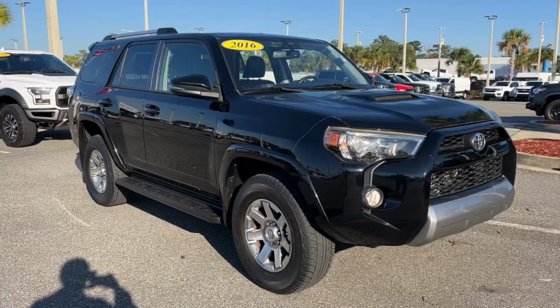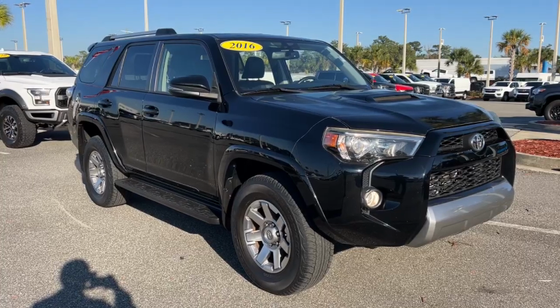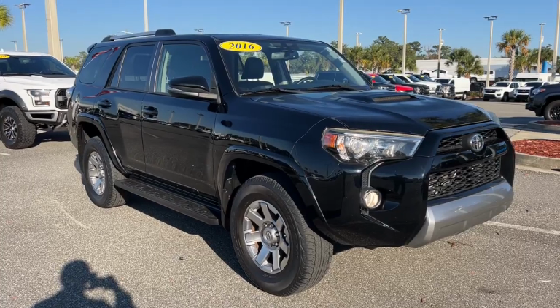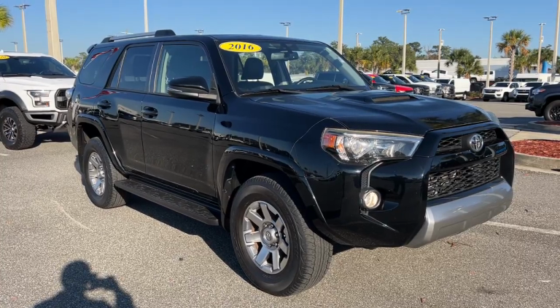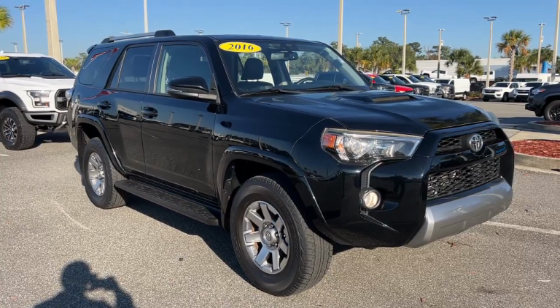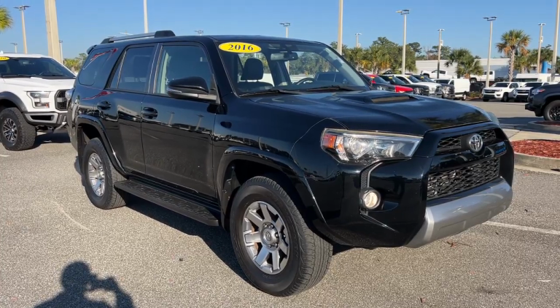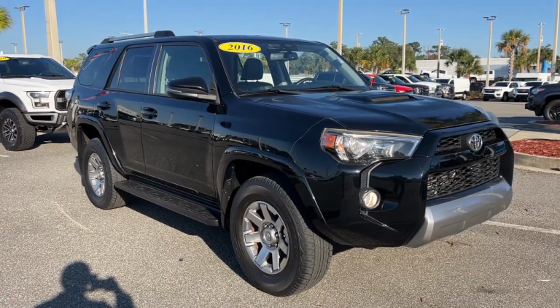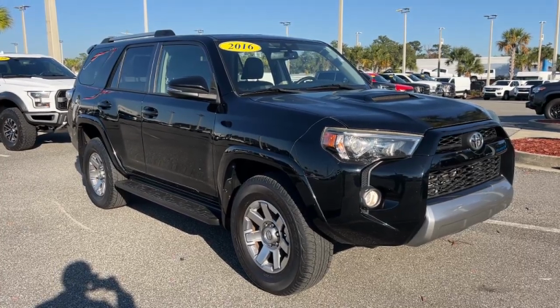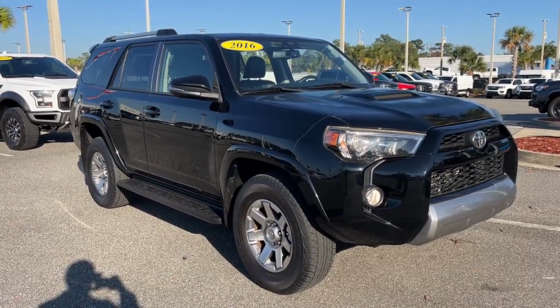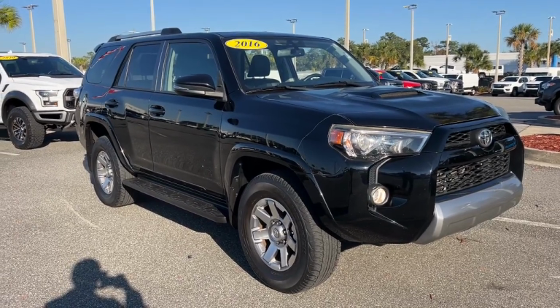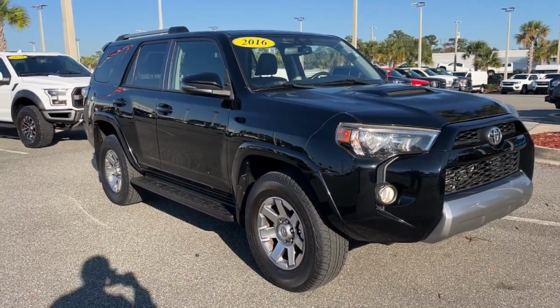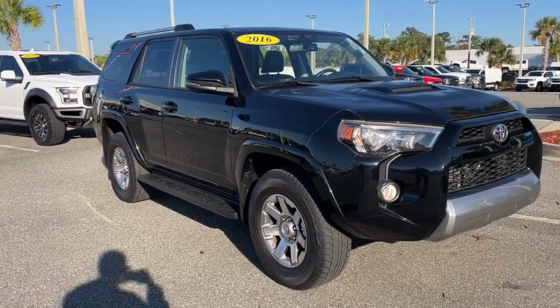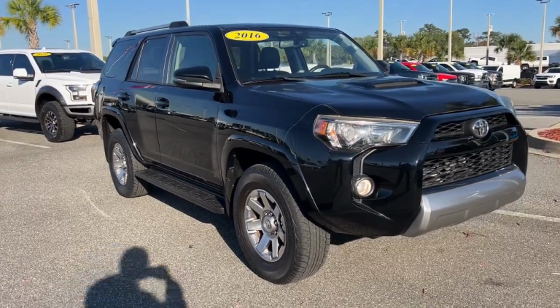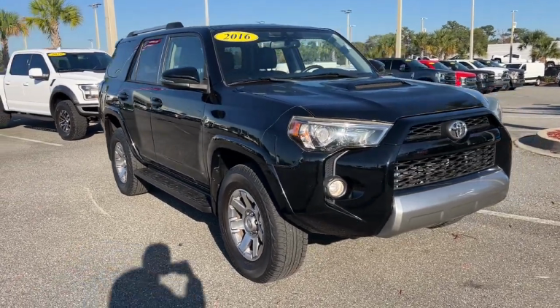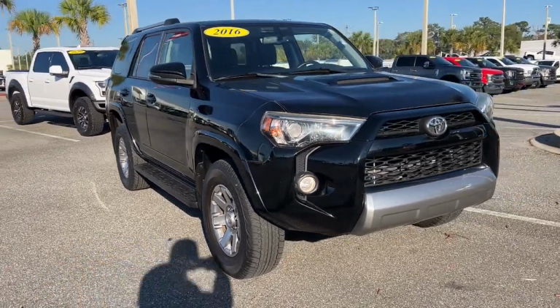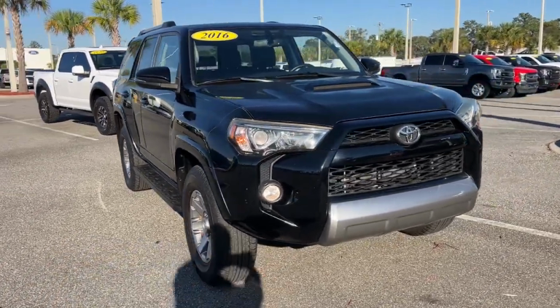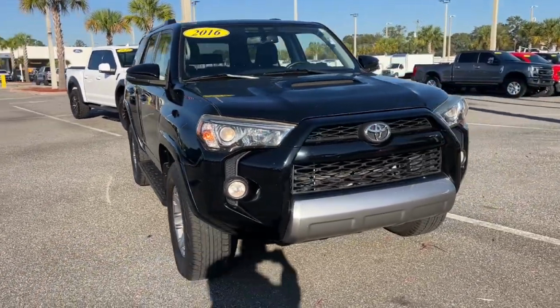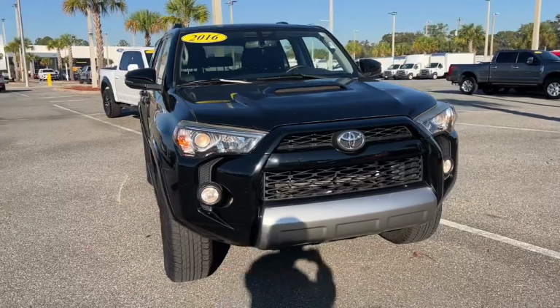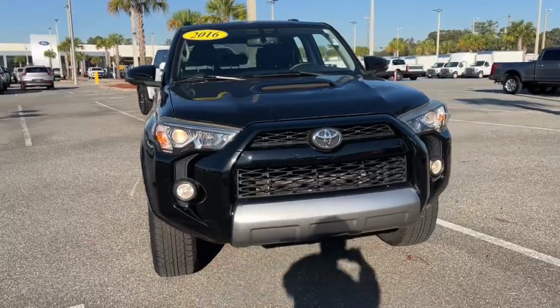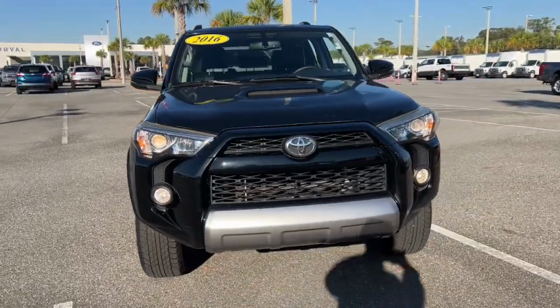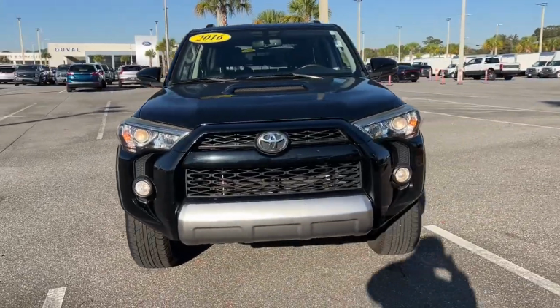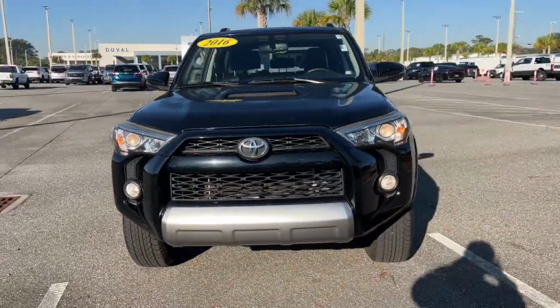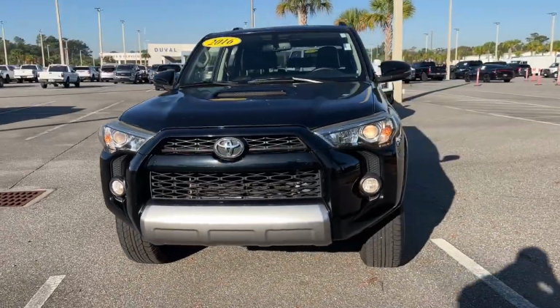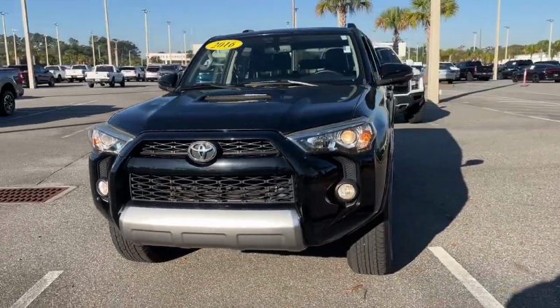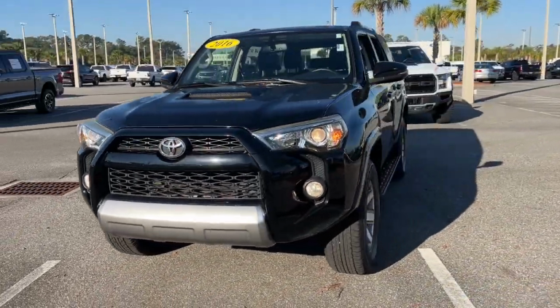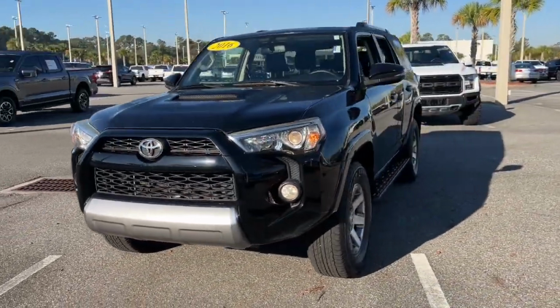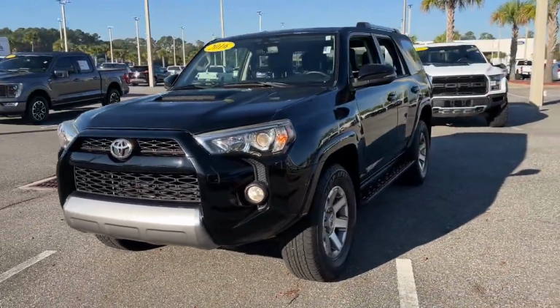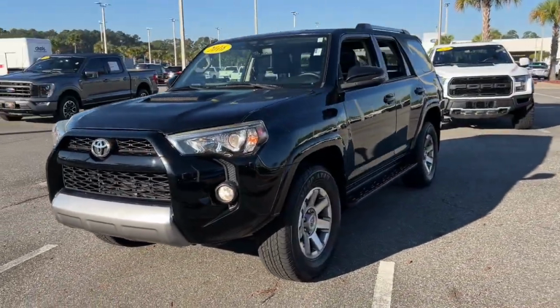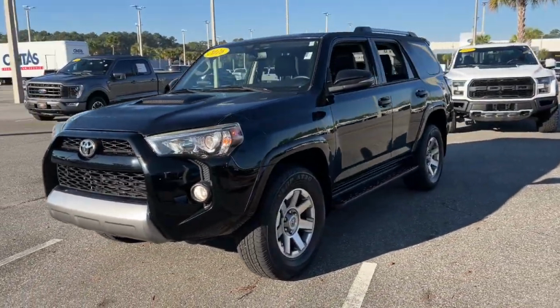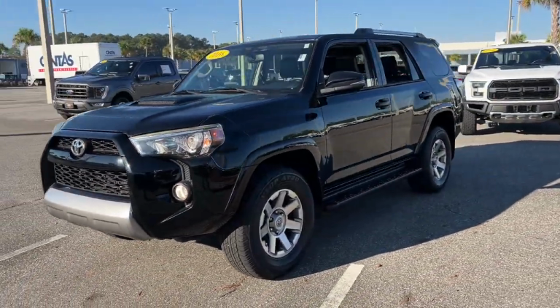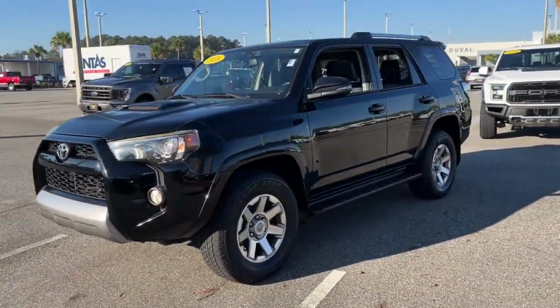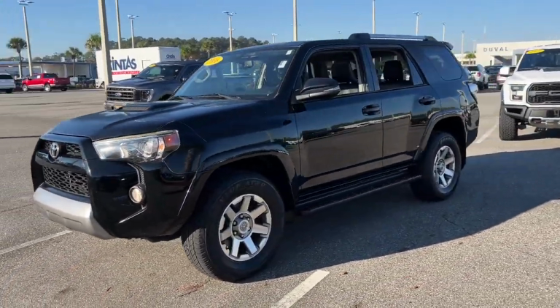Can you see yourself in the 2016 Toyota 4Runner? This vehicle is an outstanding buy with fewer than 80,000 miles on the odometer.